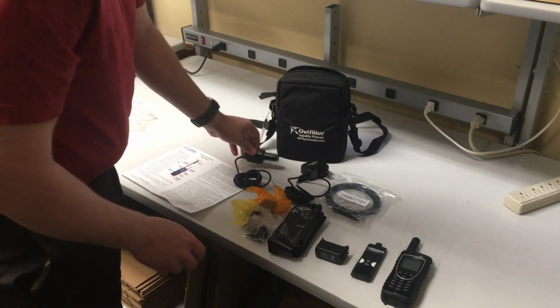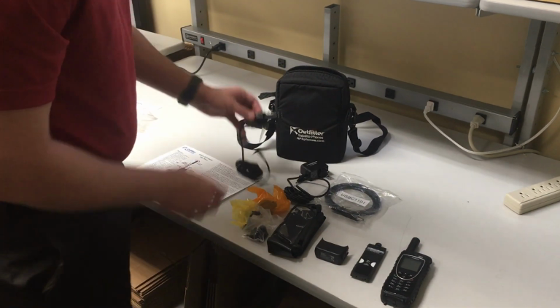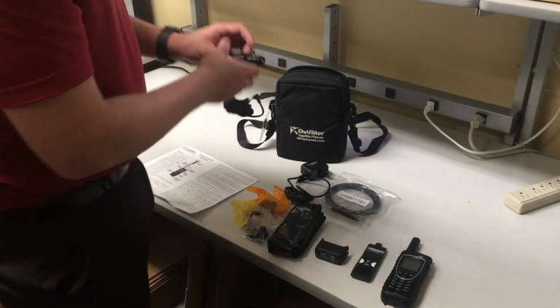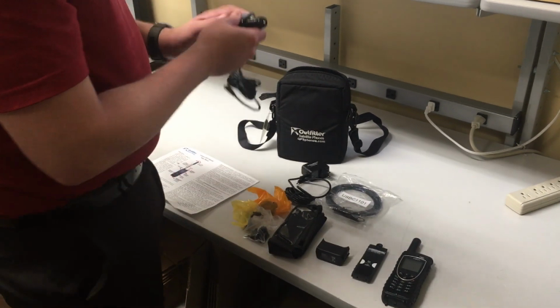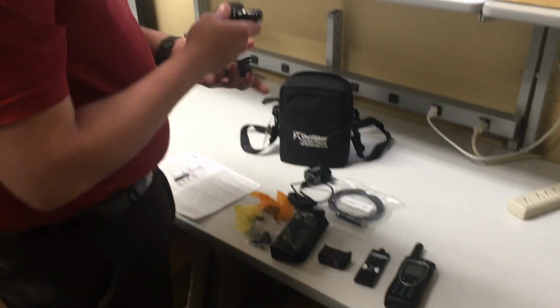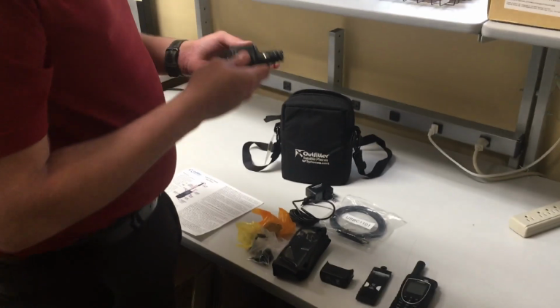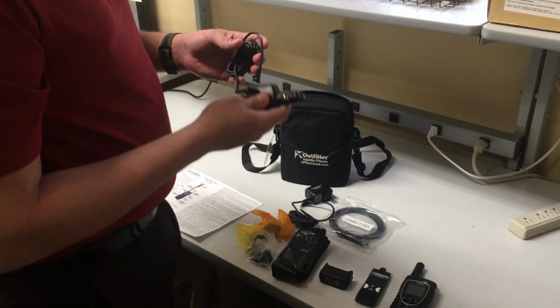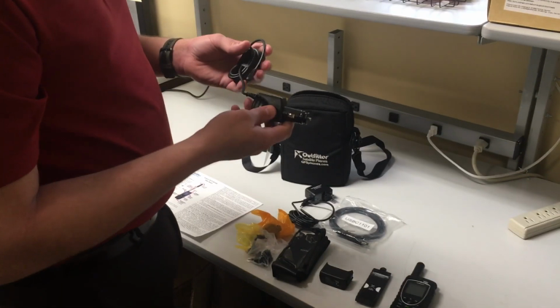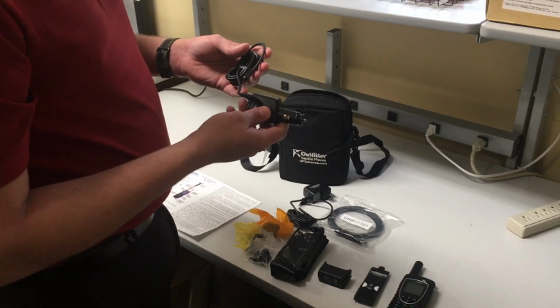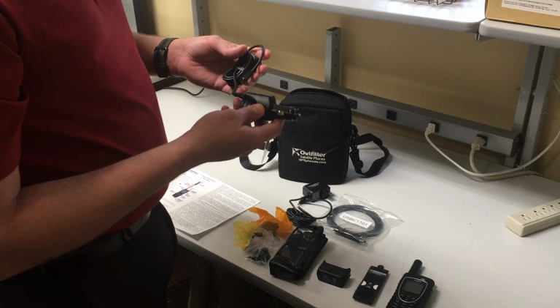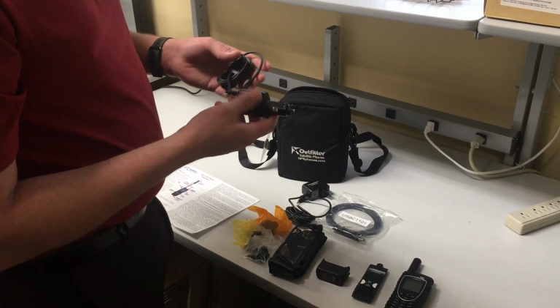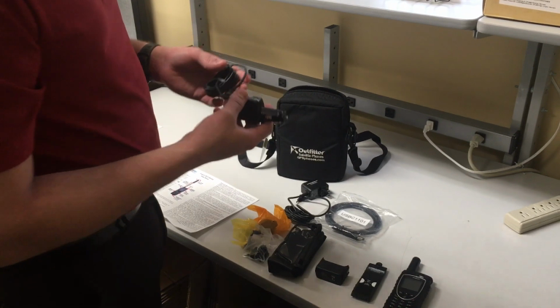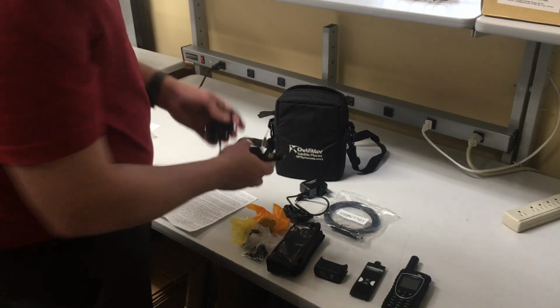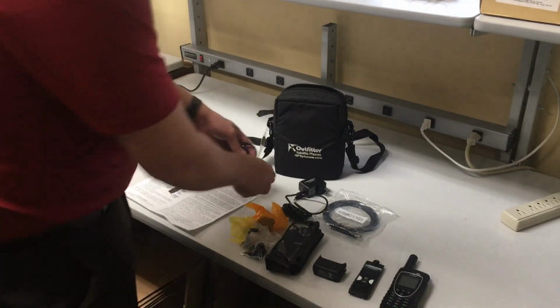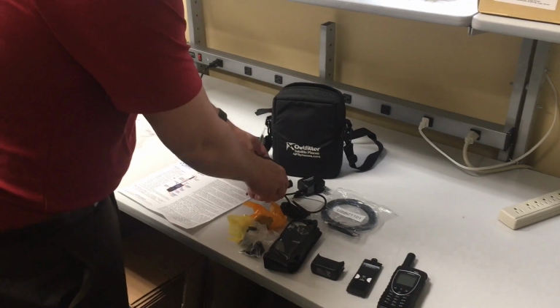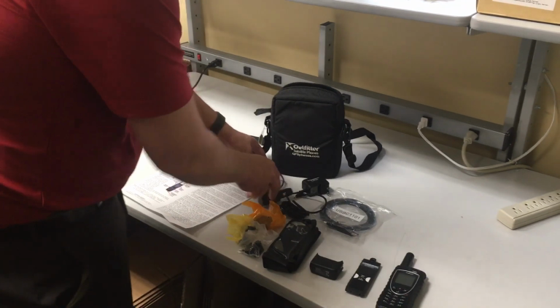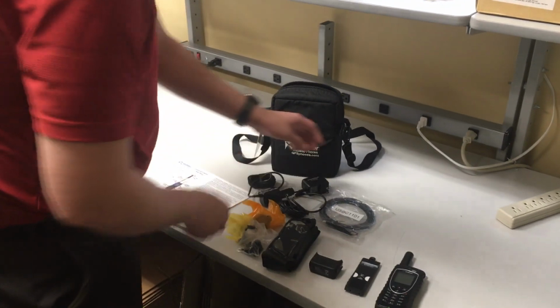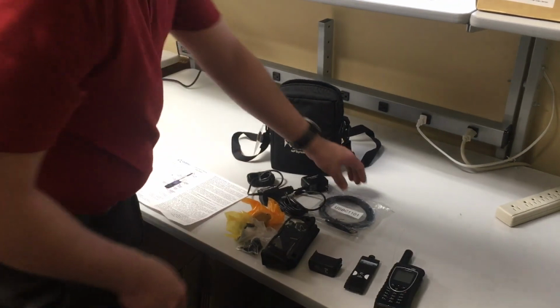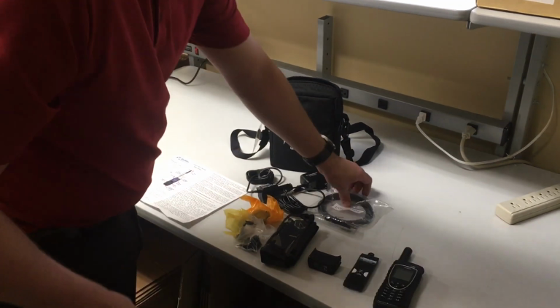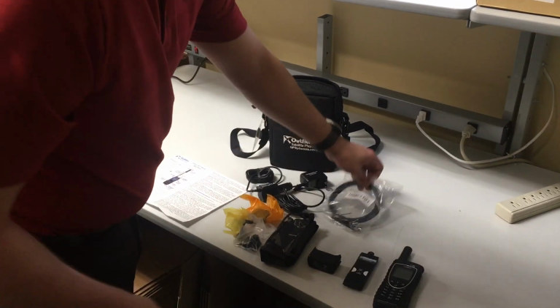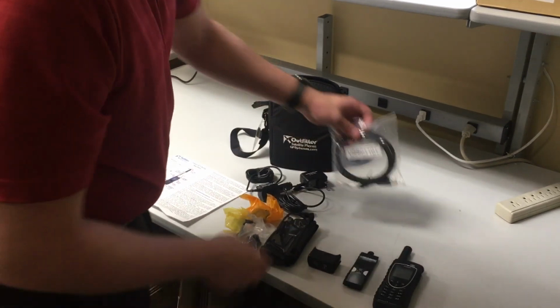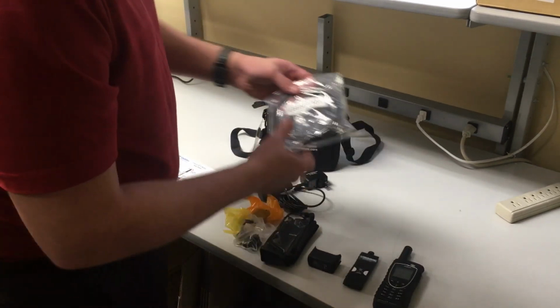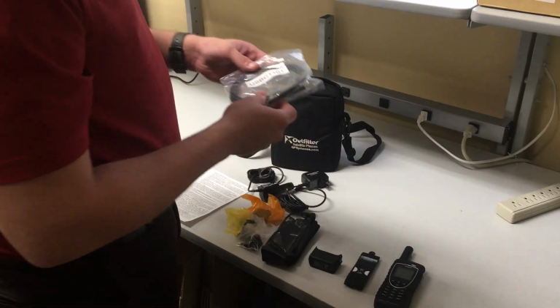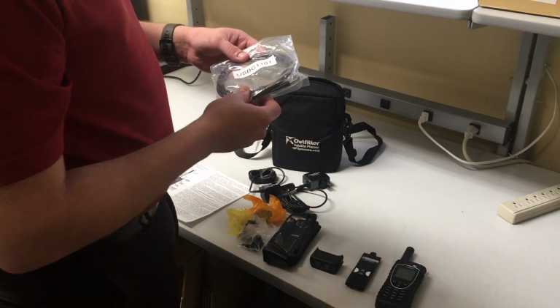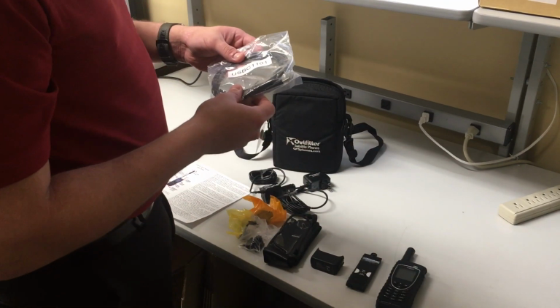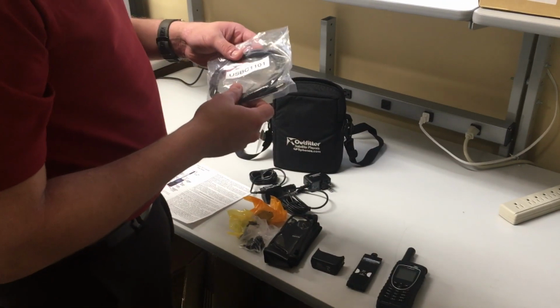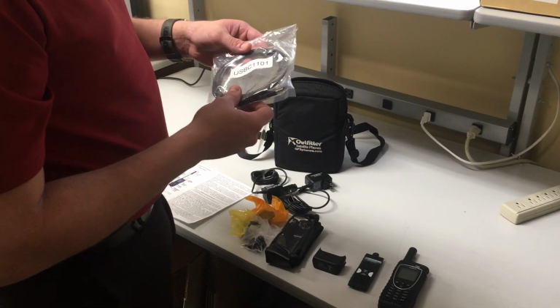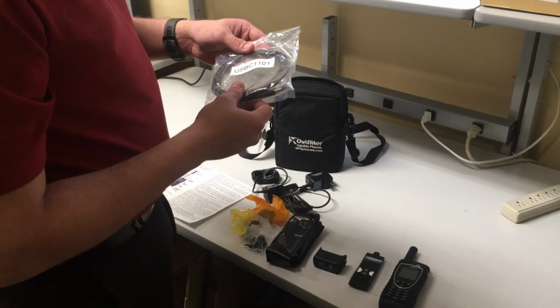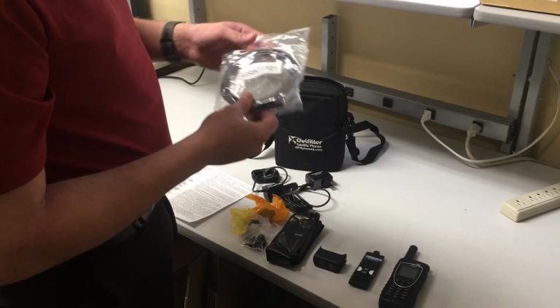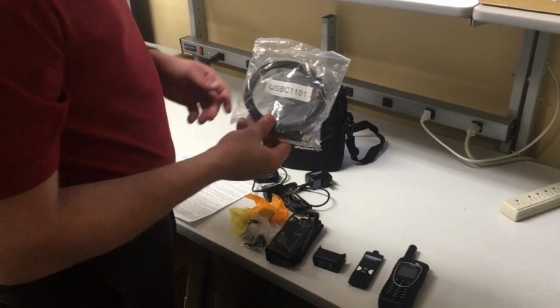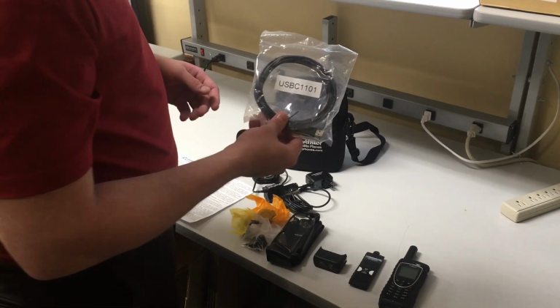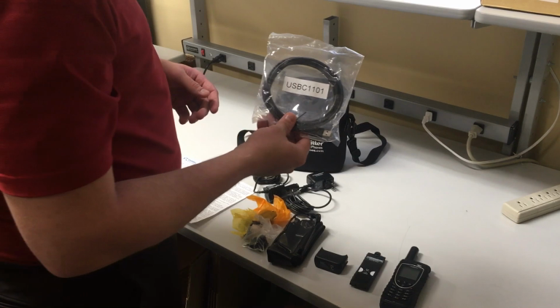You're also going to get a car charger, a DC charger for the phone as well. You also have a USB data cable that's going to come with it.